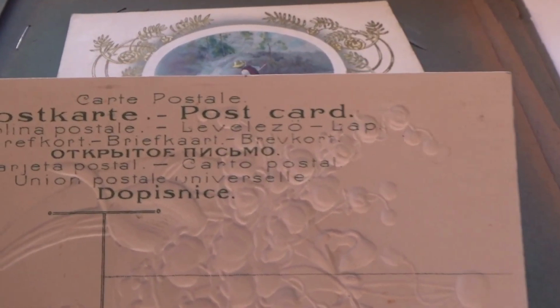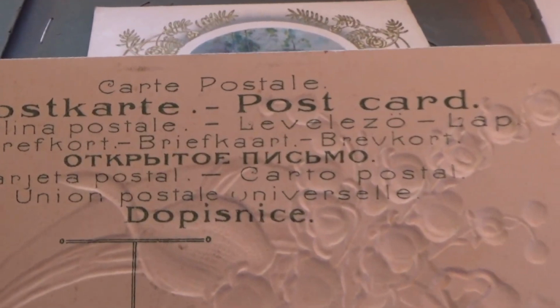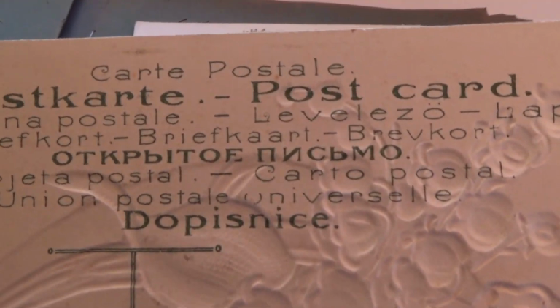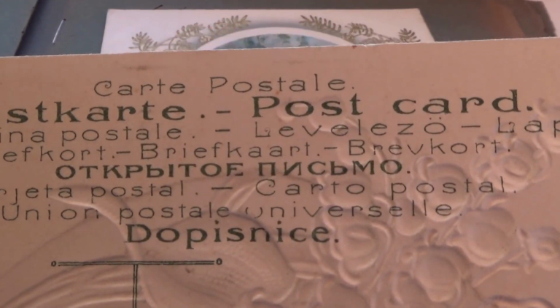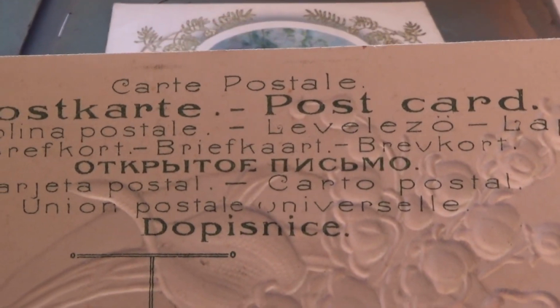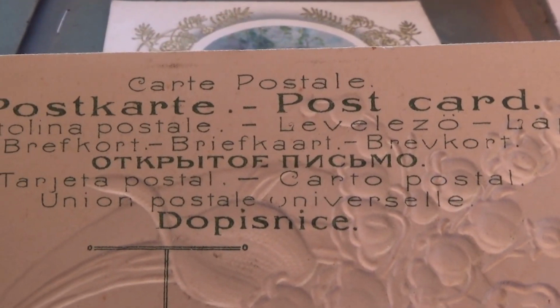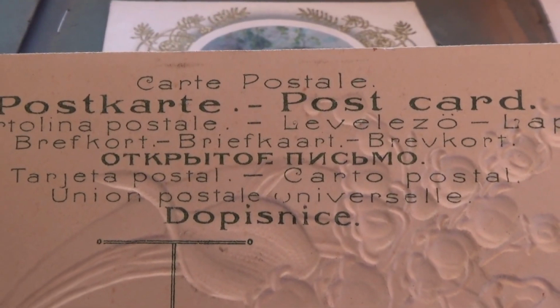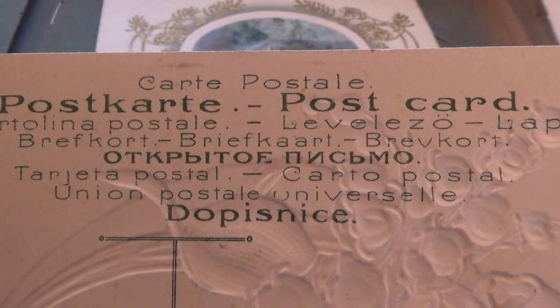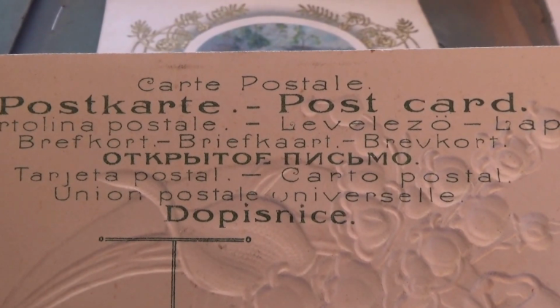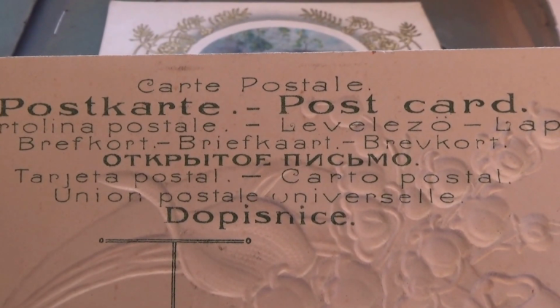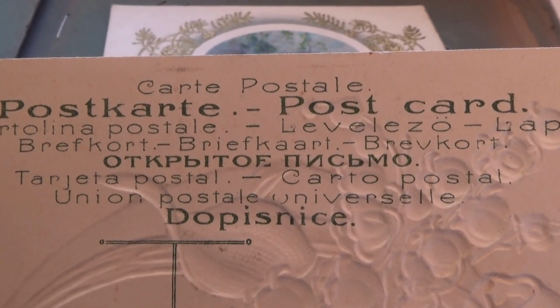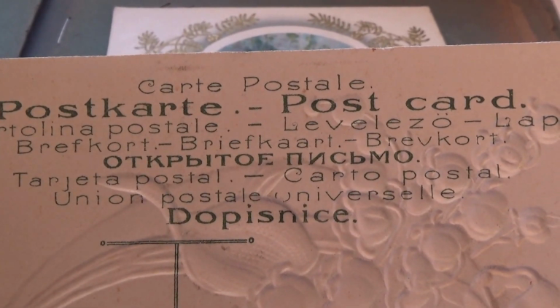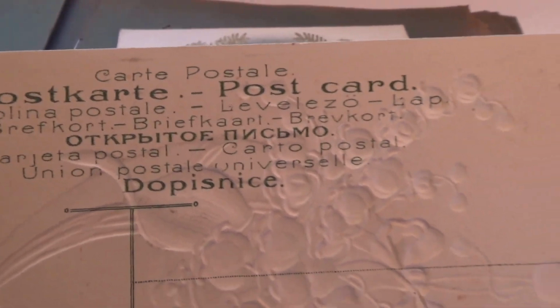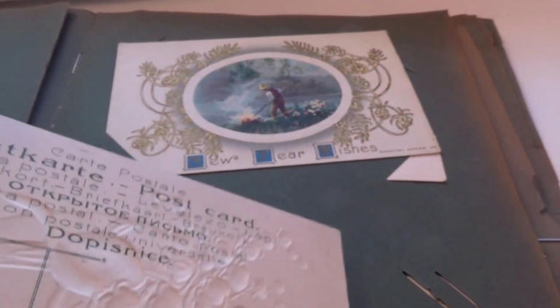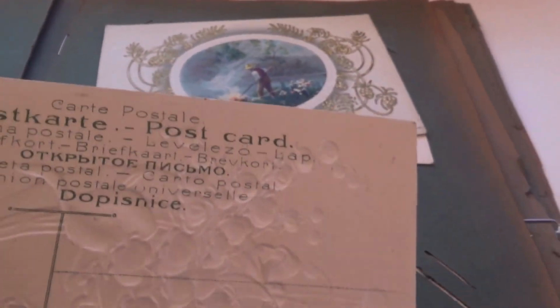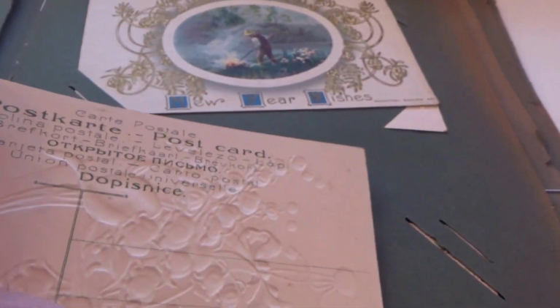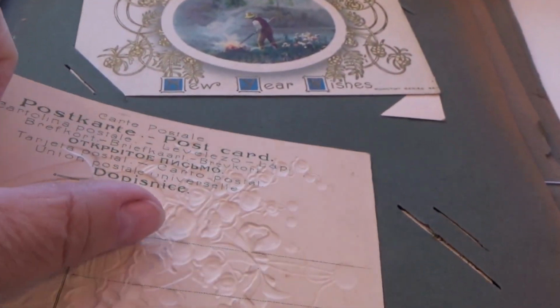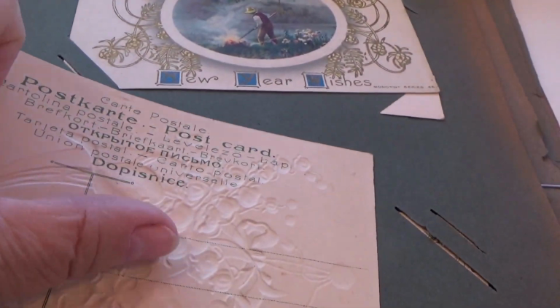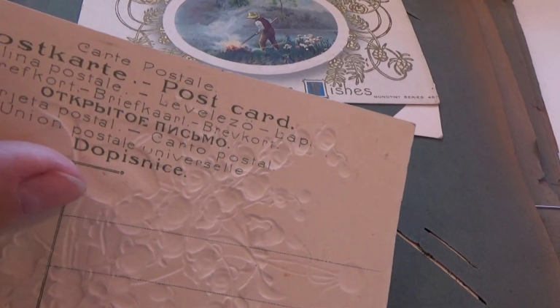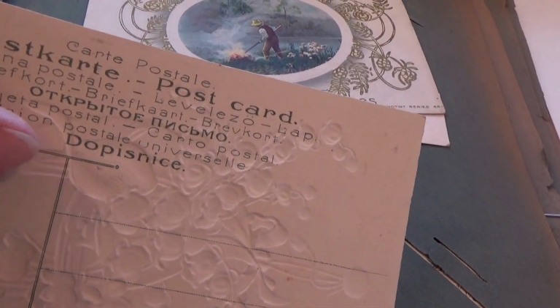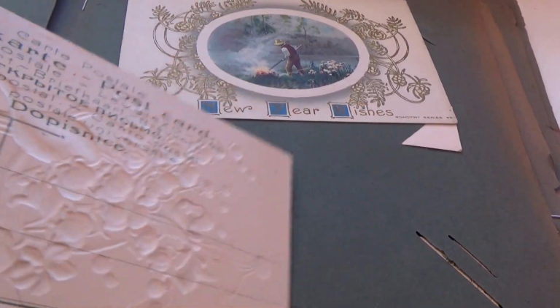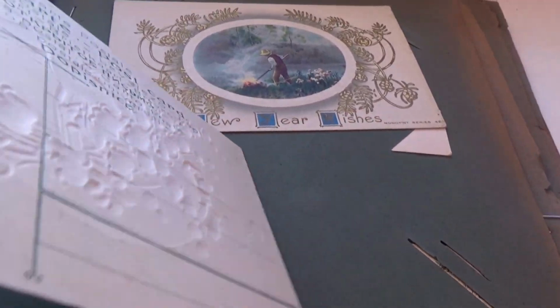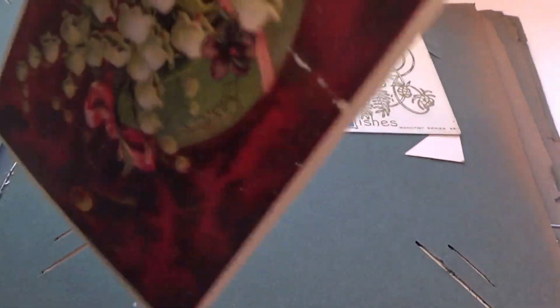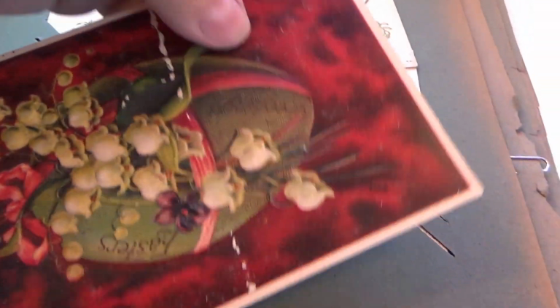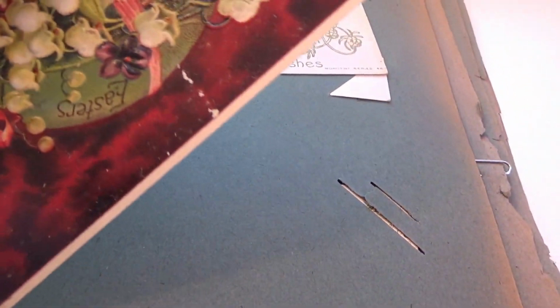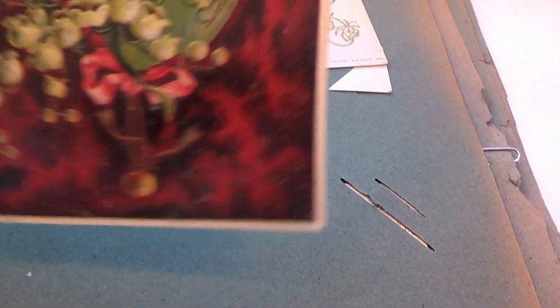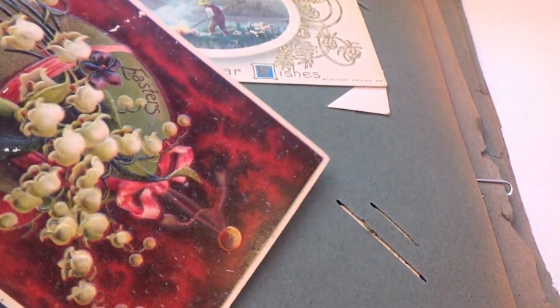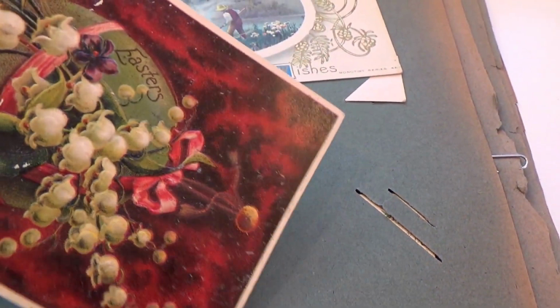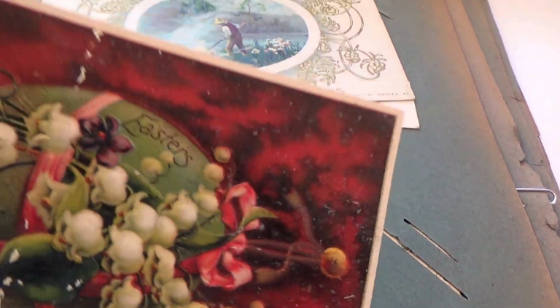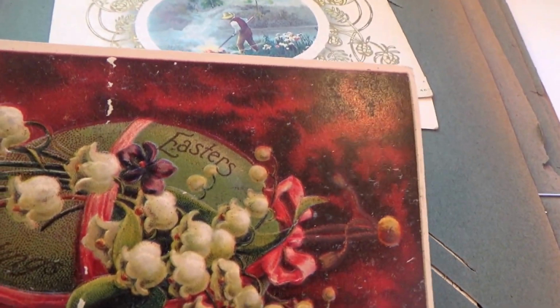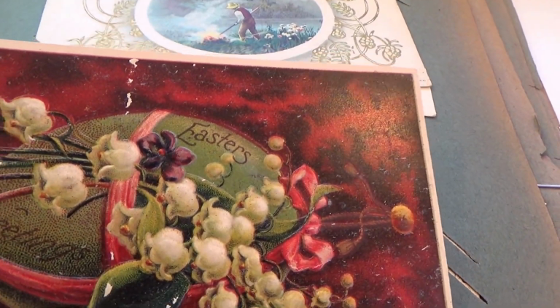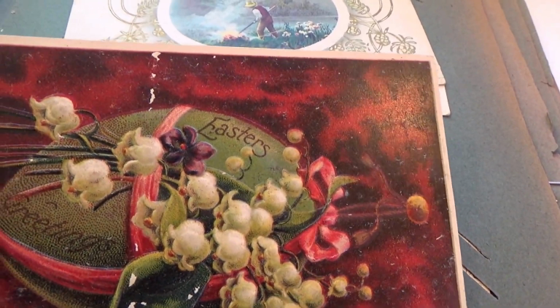Oh, it's got all kinds of good writing on it. See how it's engraved right through the card. It's an Easter greeting.